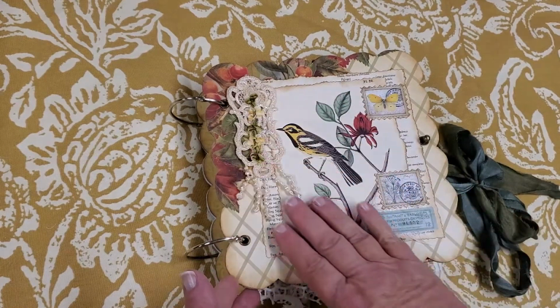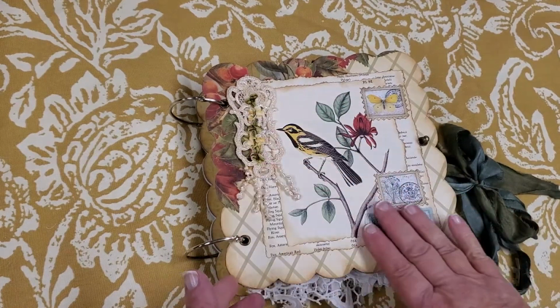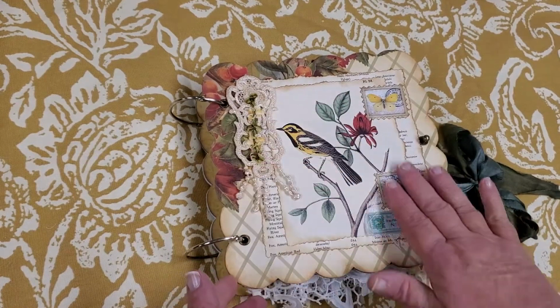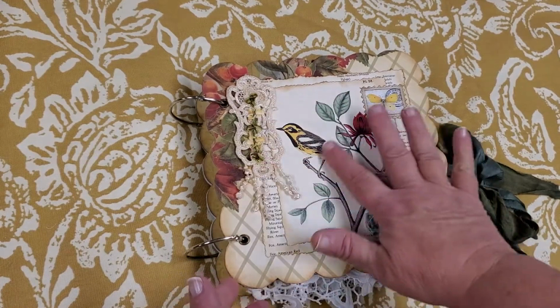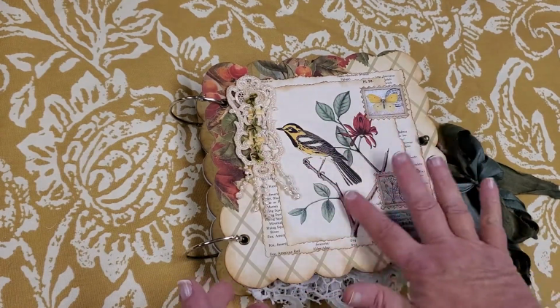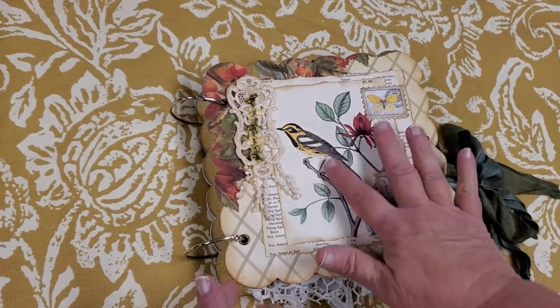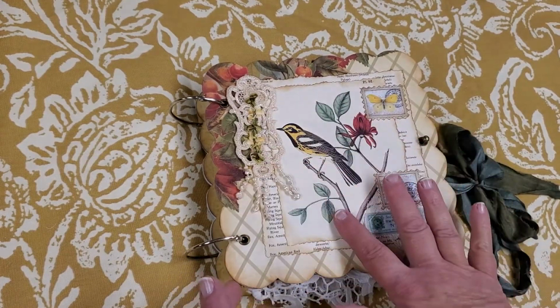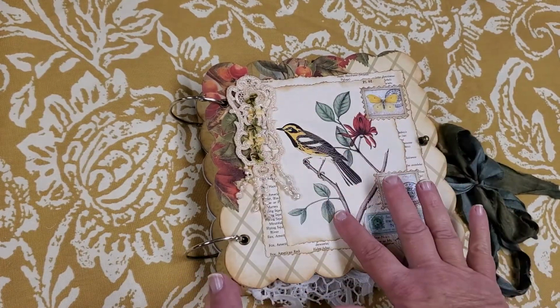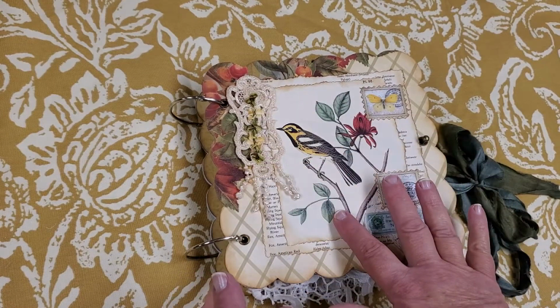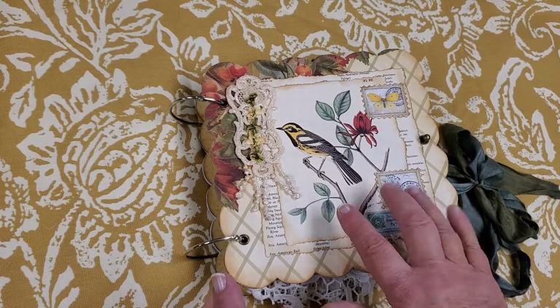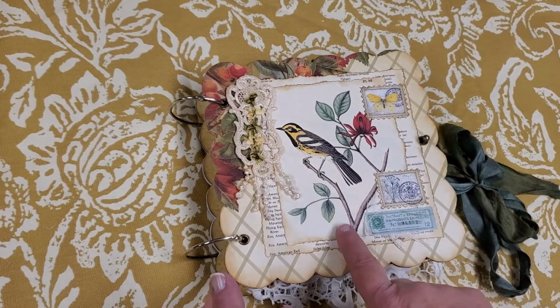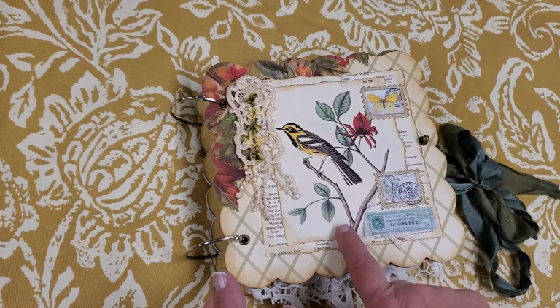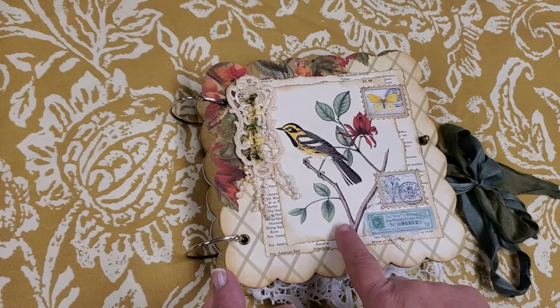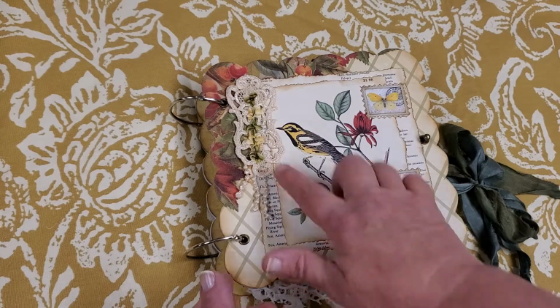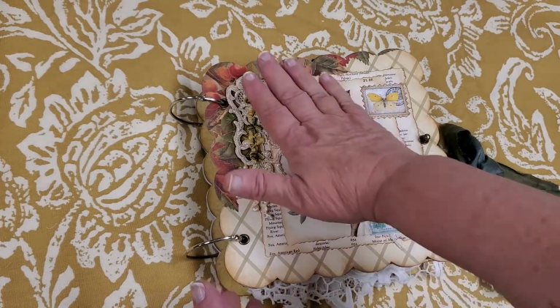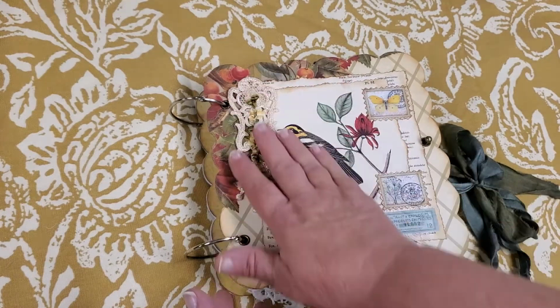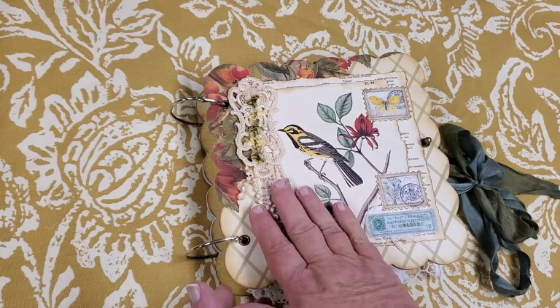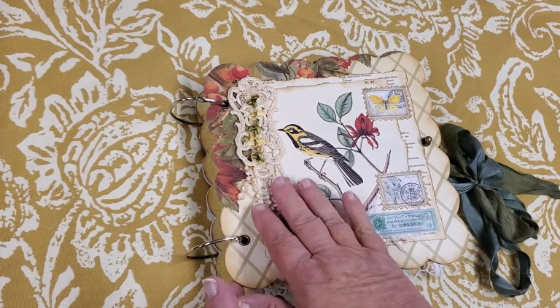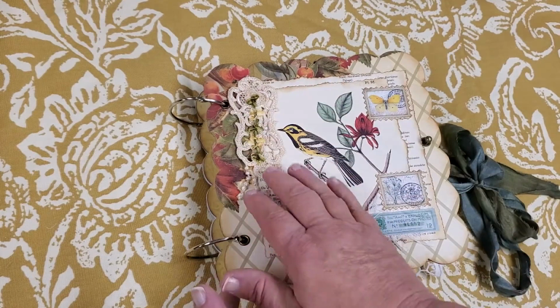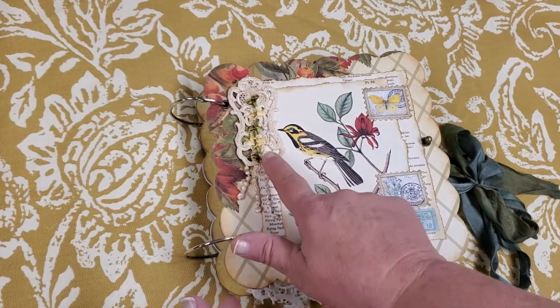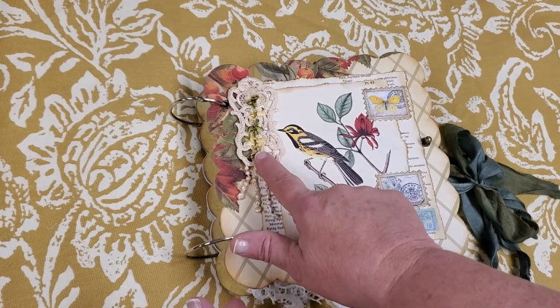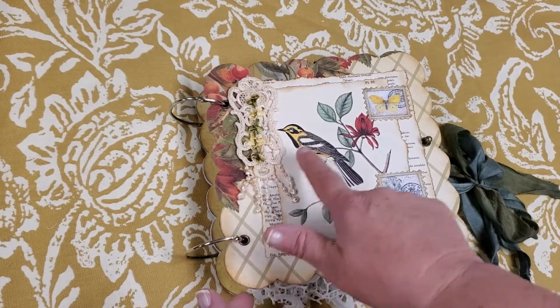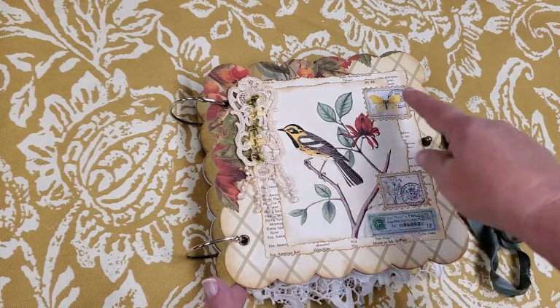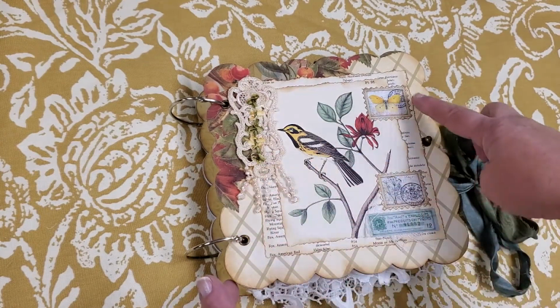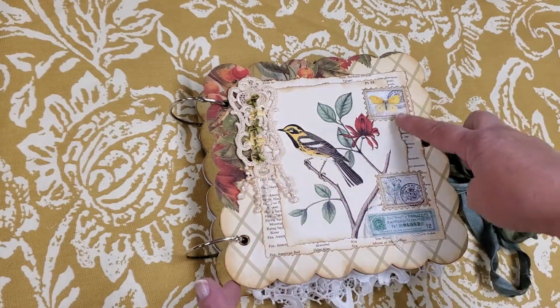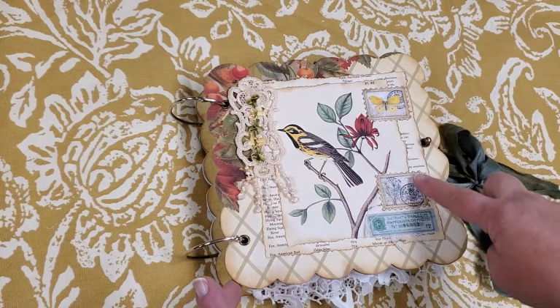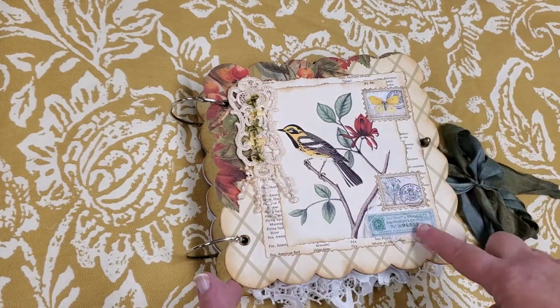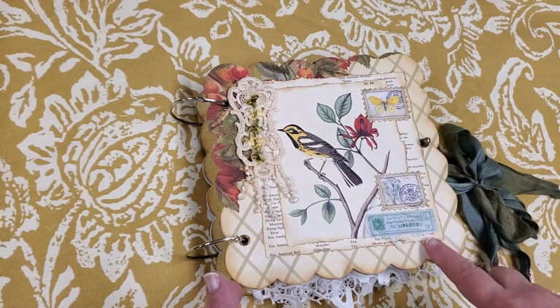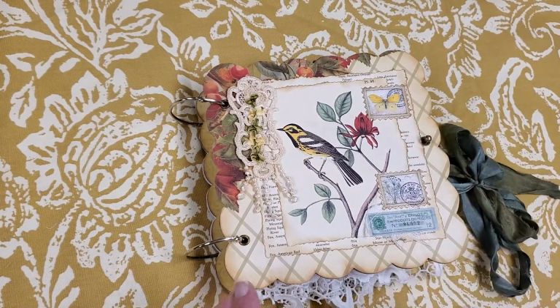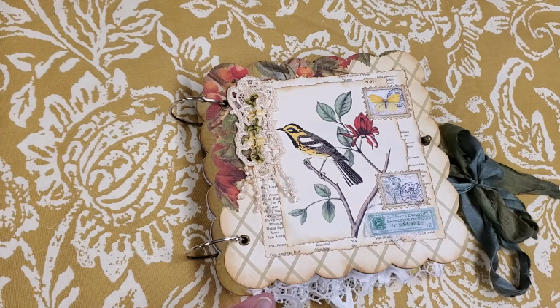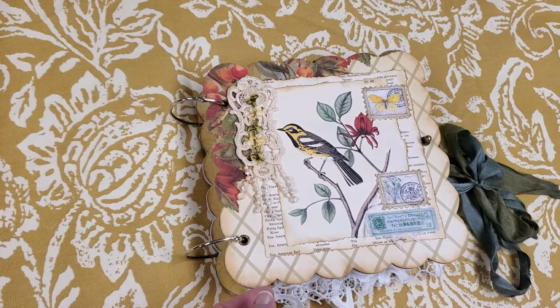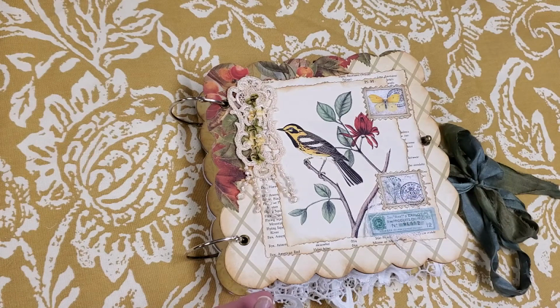I used a beautiful image from a book that I had for the cover, and I put some lace and some ribbon, and did a little collaging.